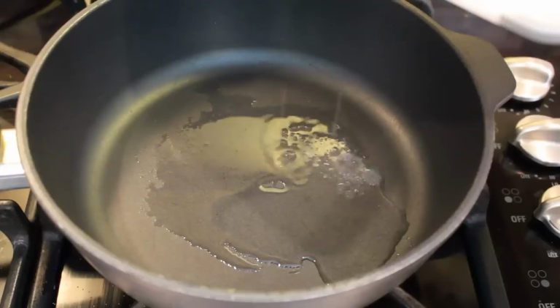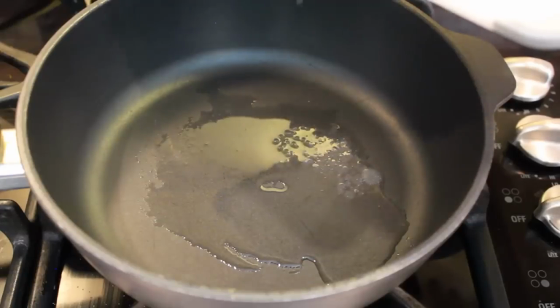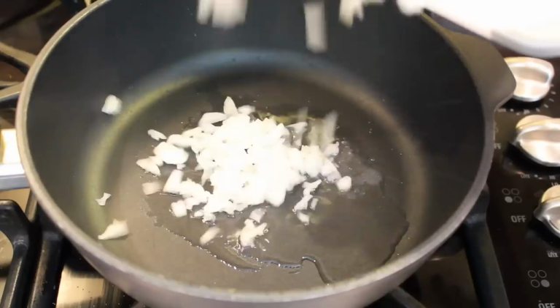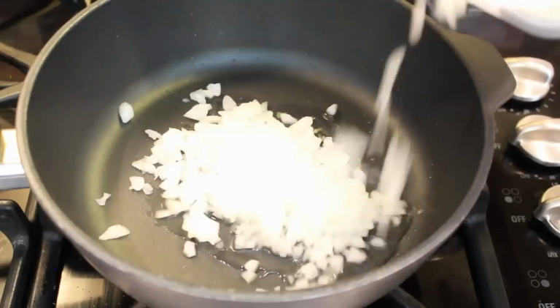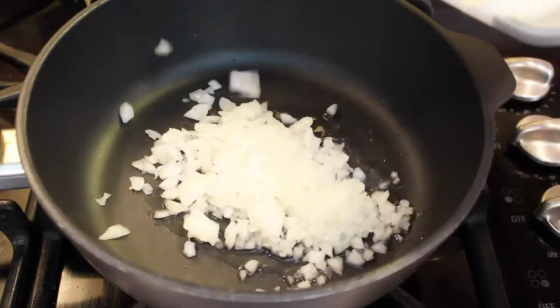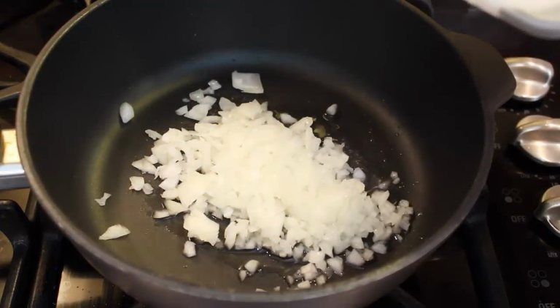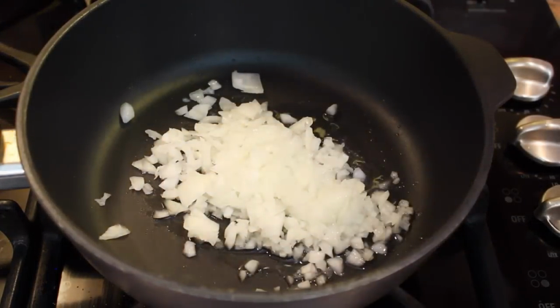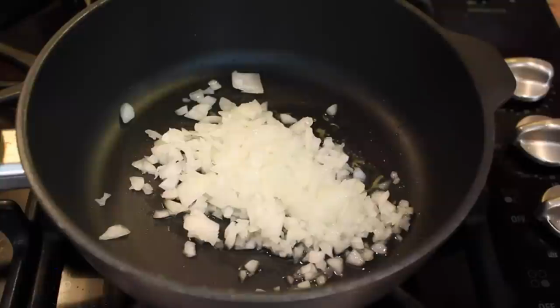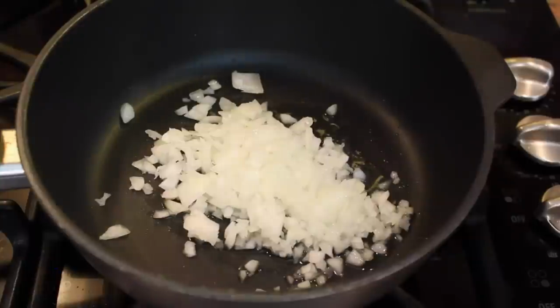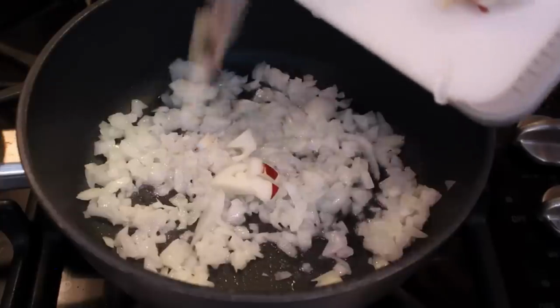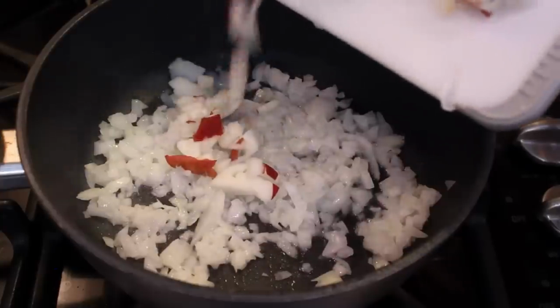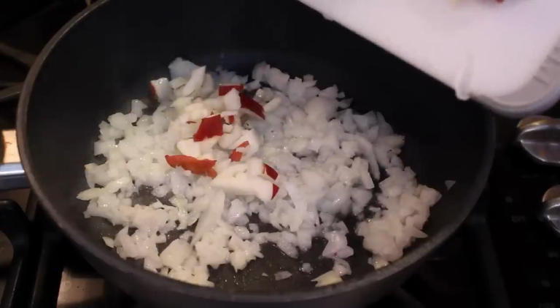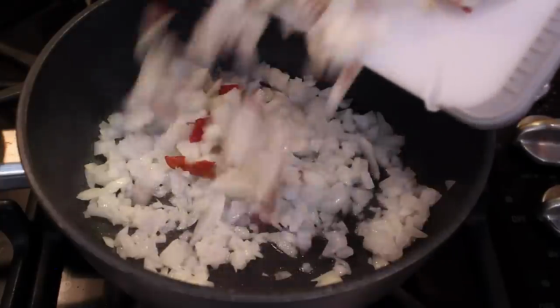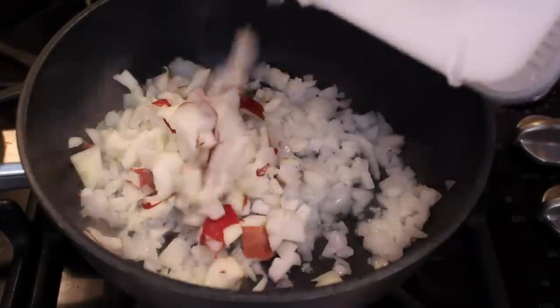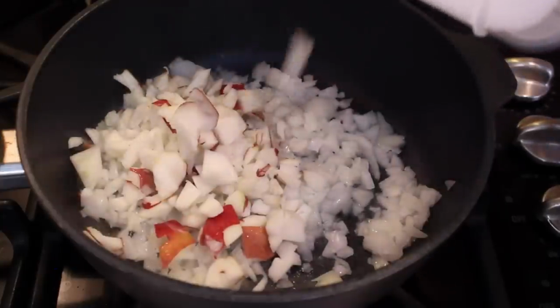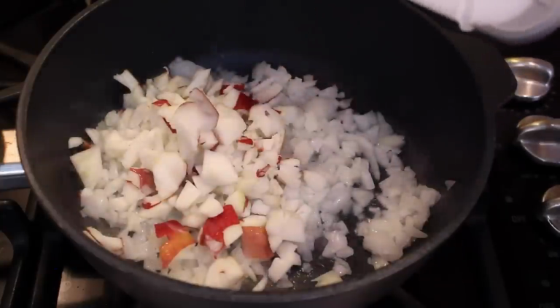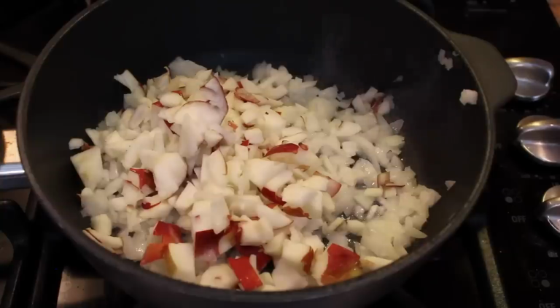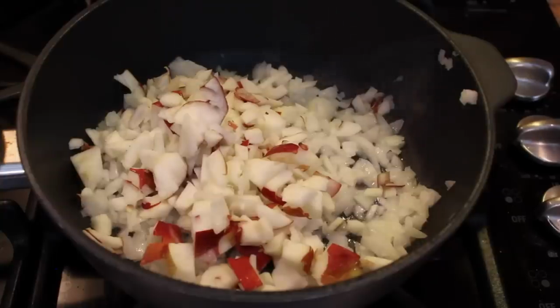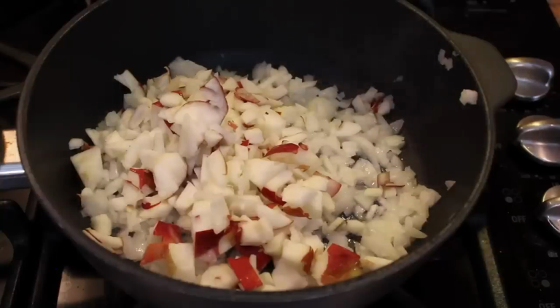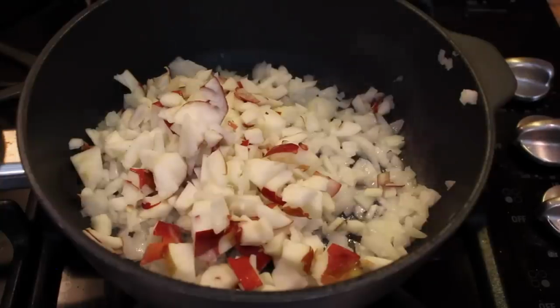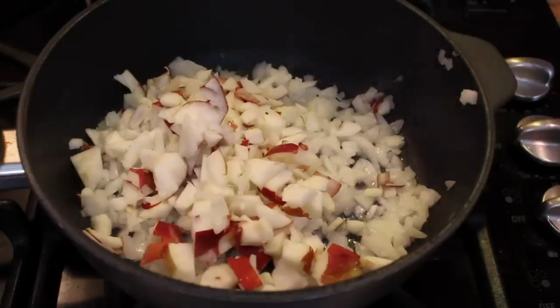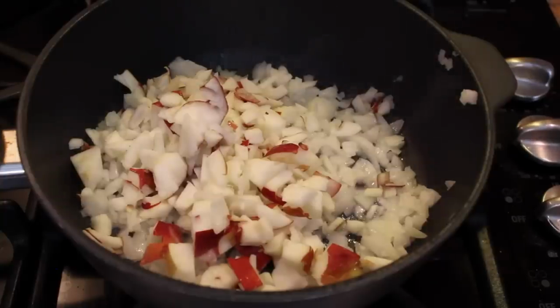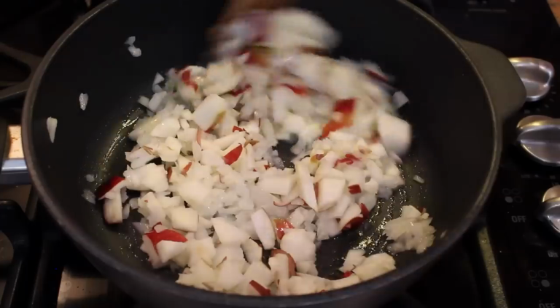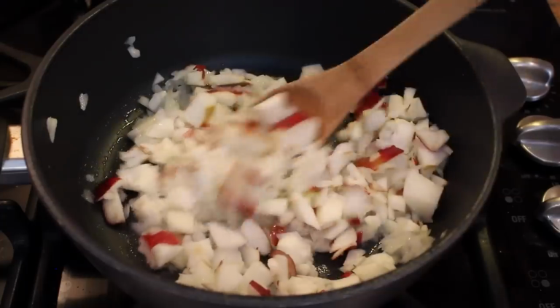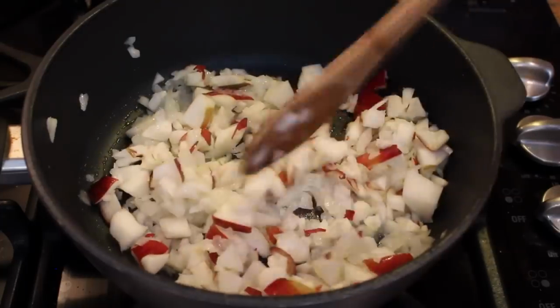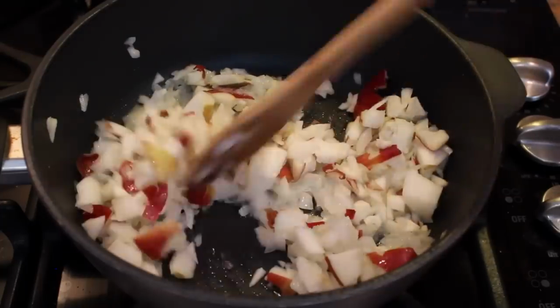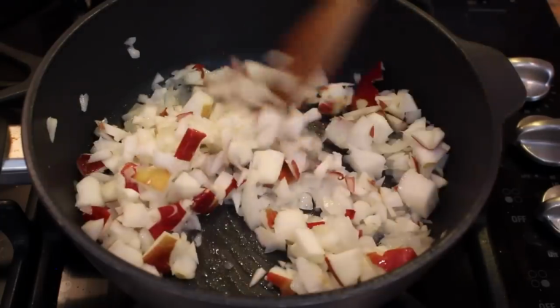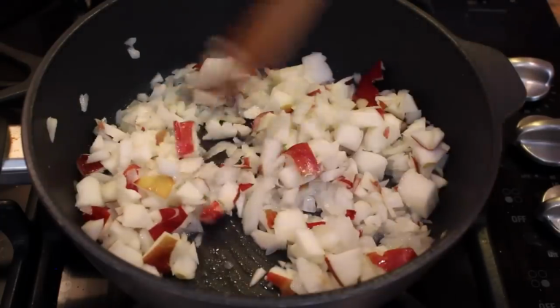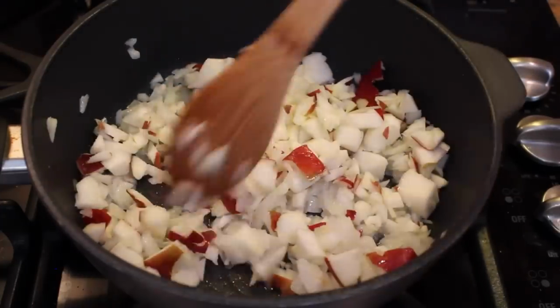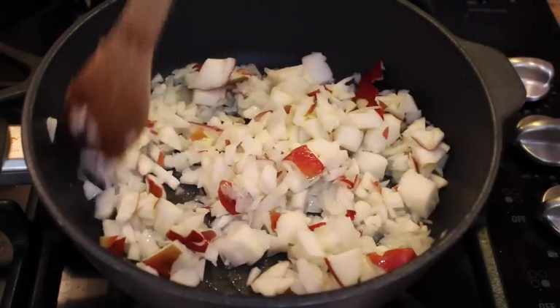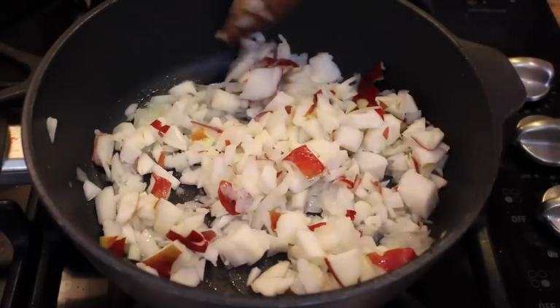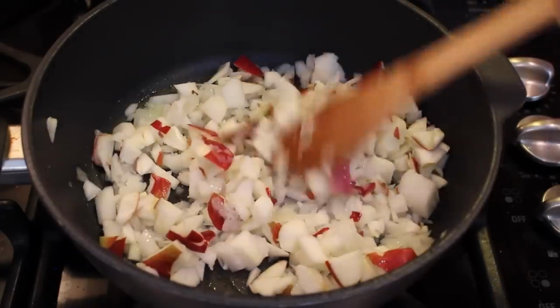Add the onion and sauté for a minute. Add in your apples. Add a pinch of sea salt. Mix and leave this to simmer while we go cut the chicken.